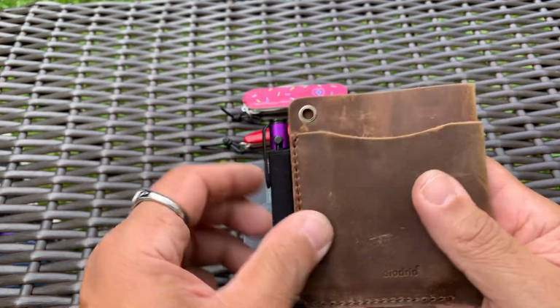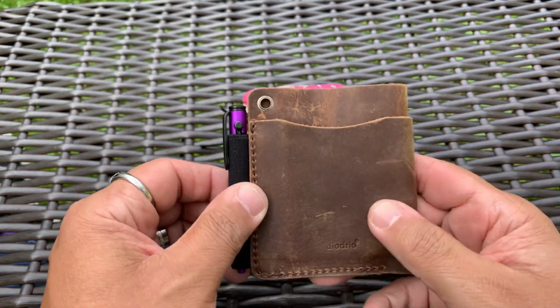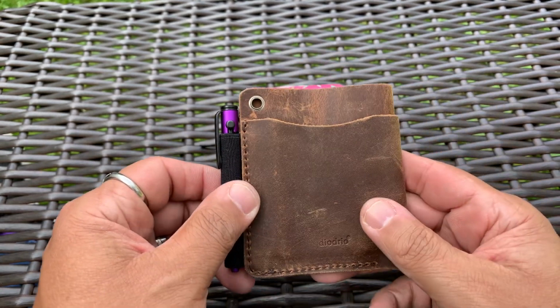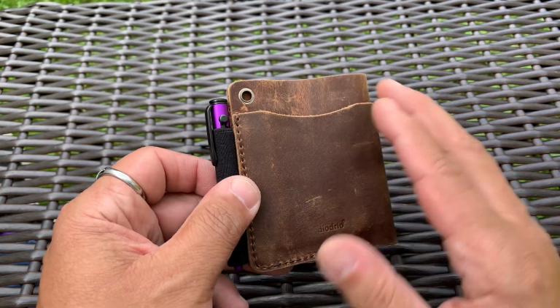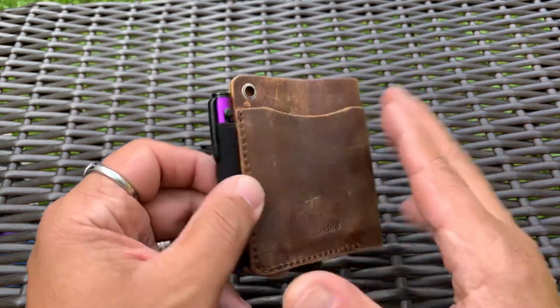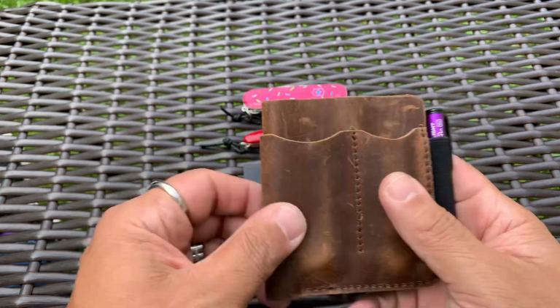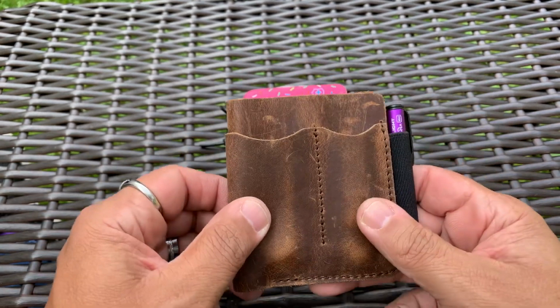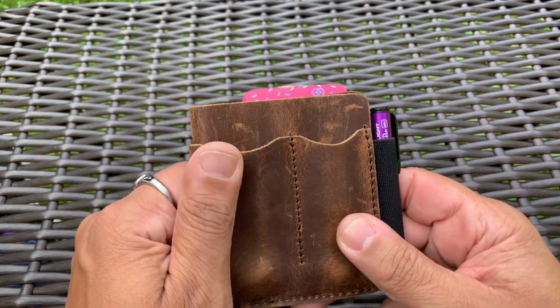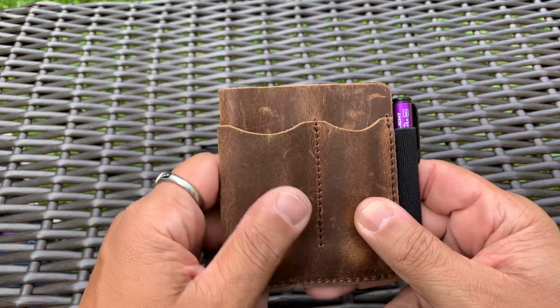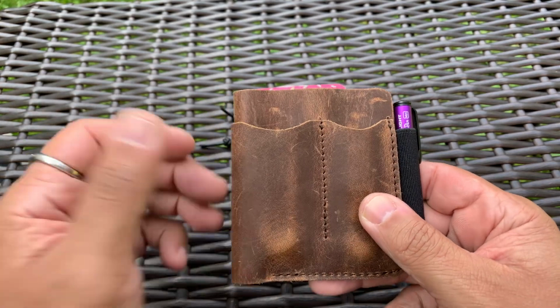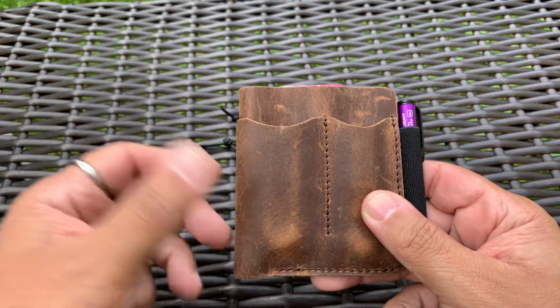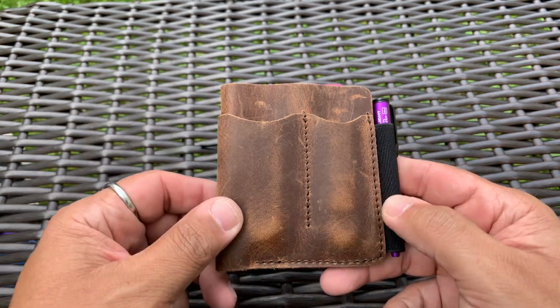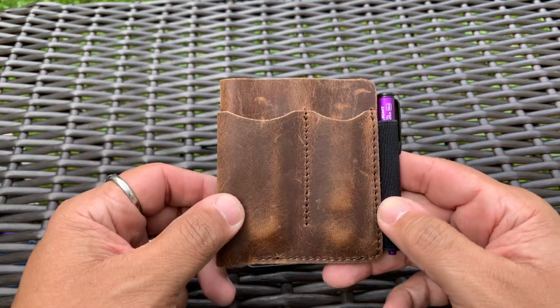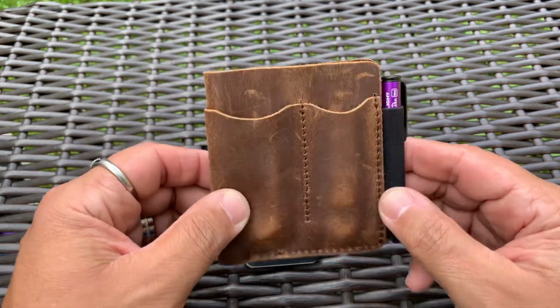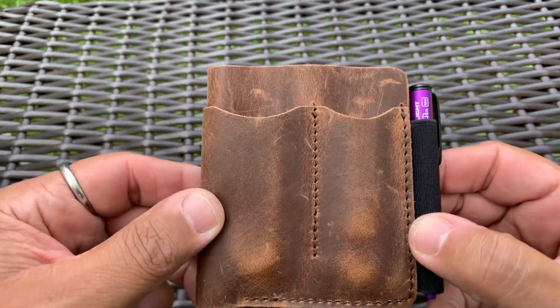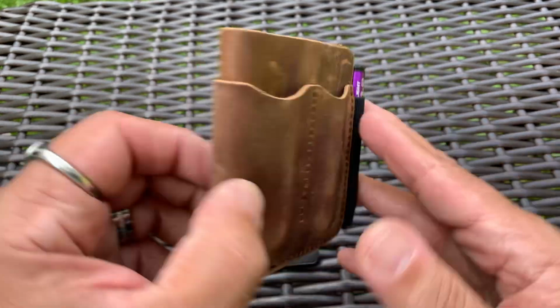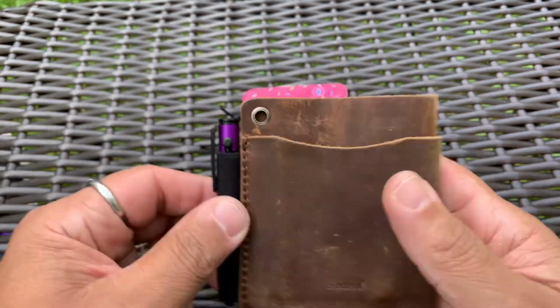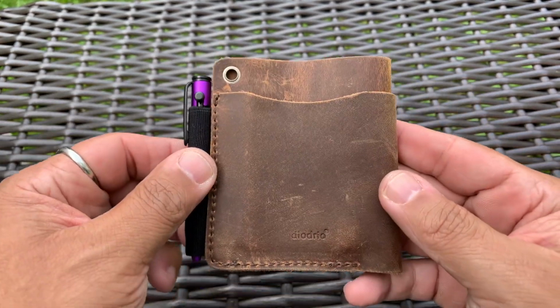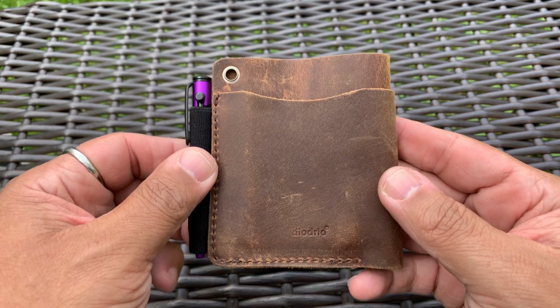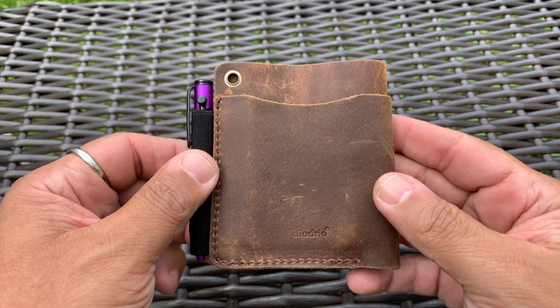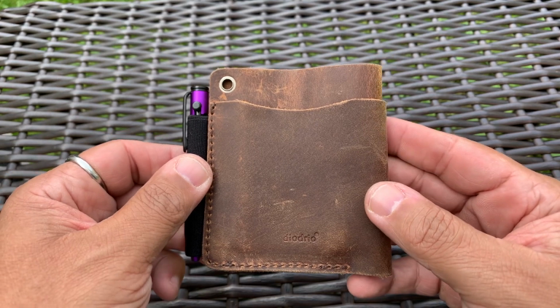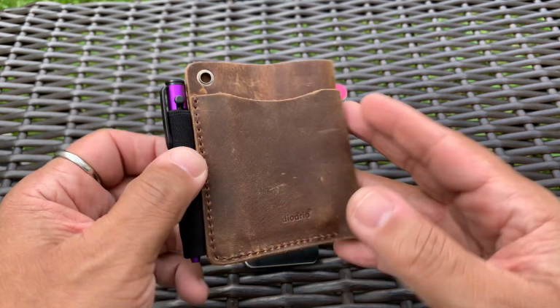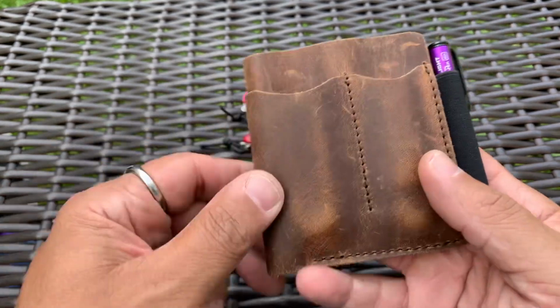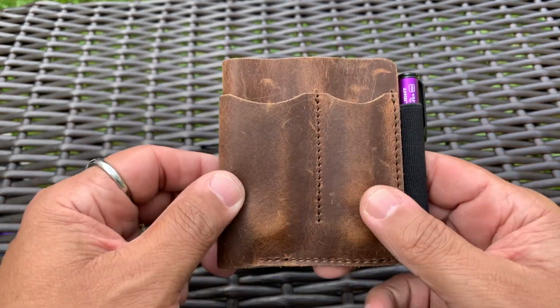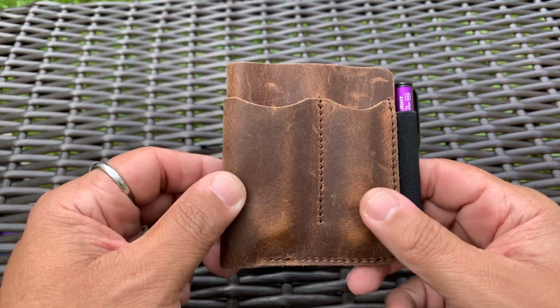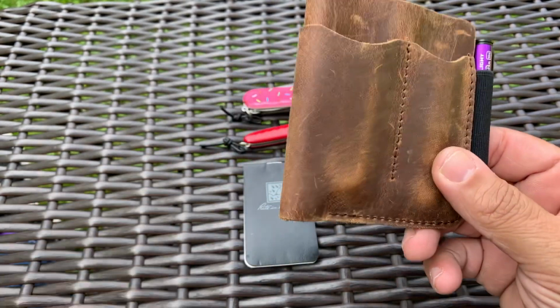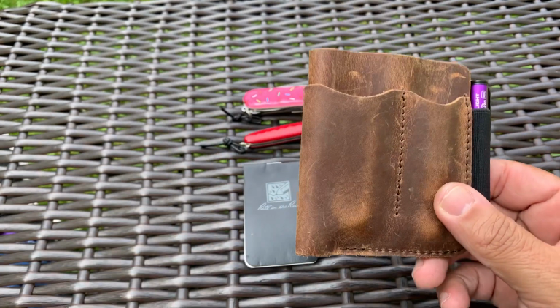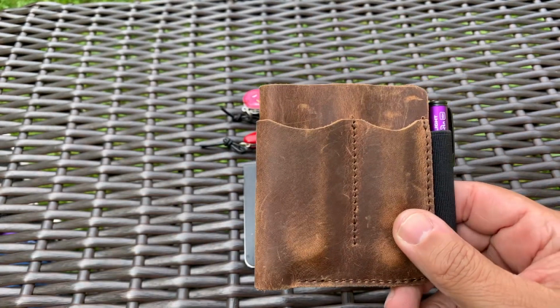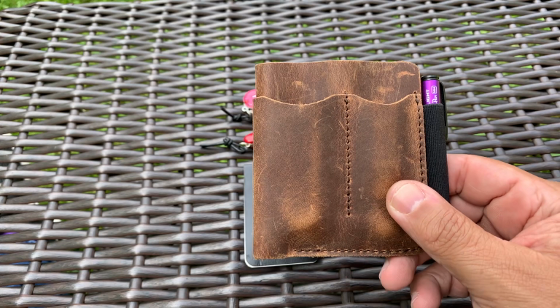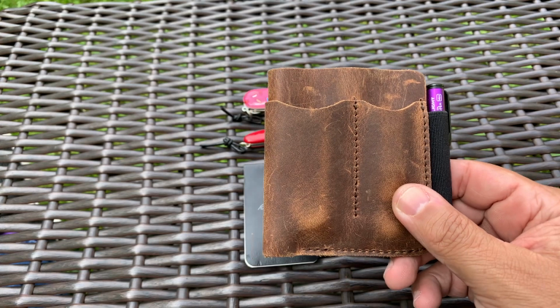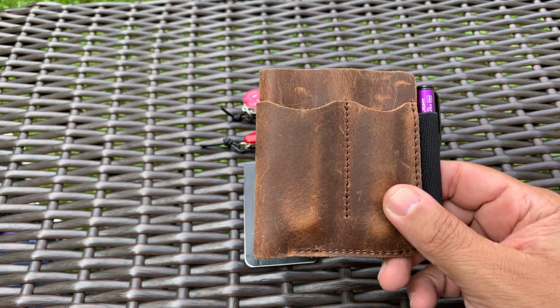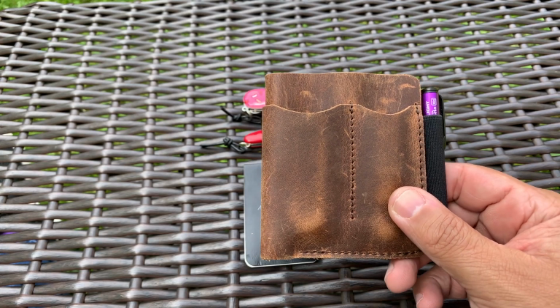I'm going to do a review of this. I'm basically going to mink oil it, because that's usually what I would do with leather, so it's going to be darker. But I wanted to leave it as I got it until I do the review. This is Chestnut, and I will go over this shortly, probably in the next few days.